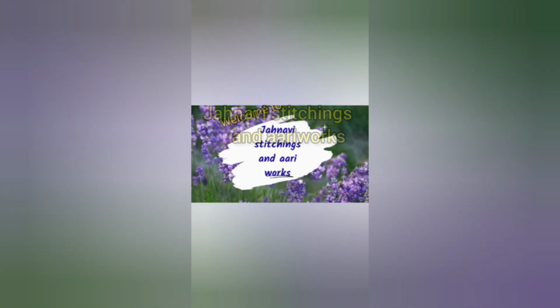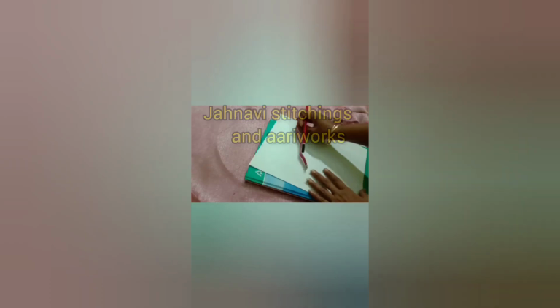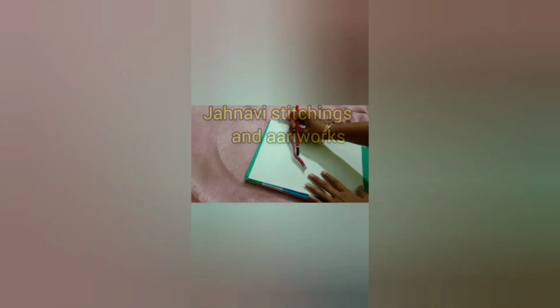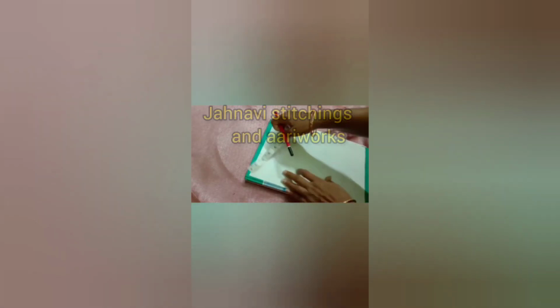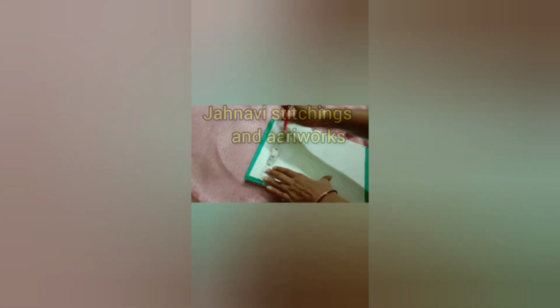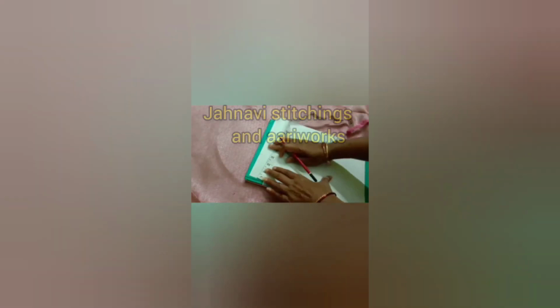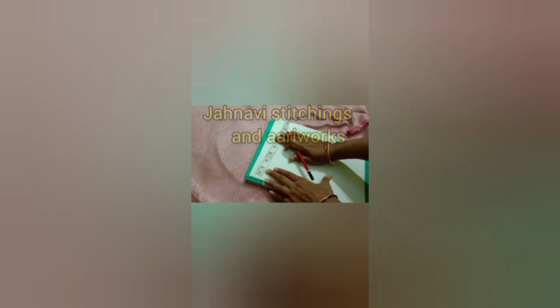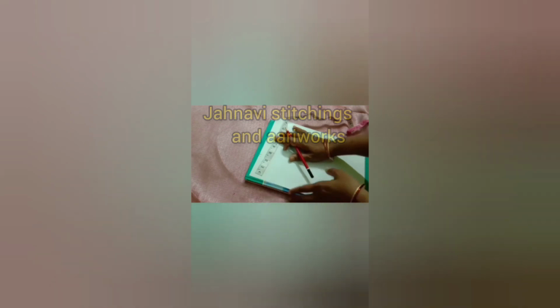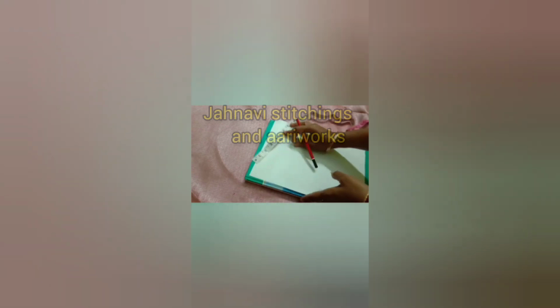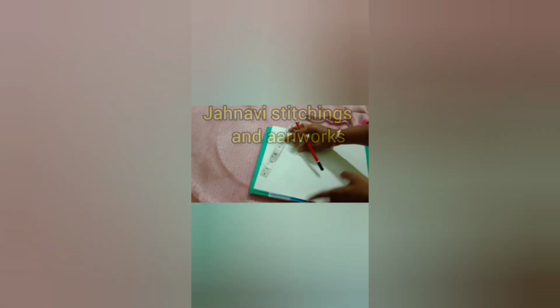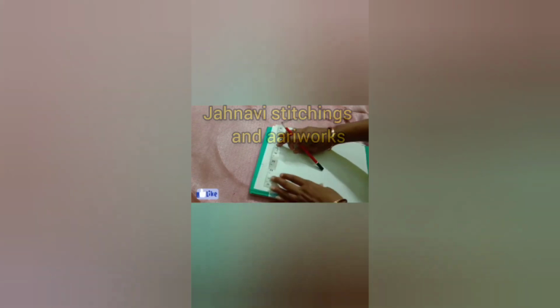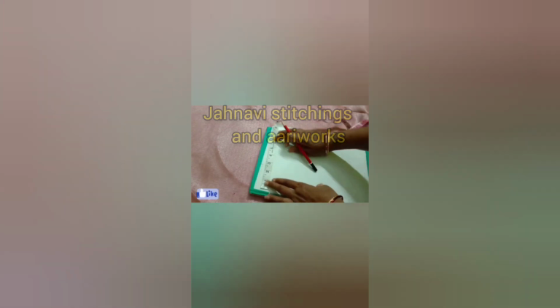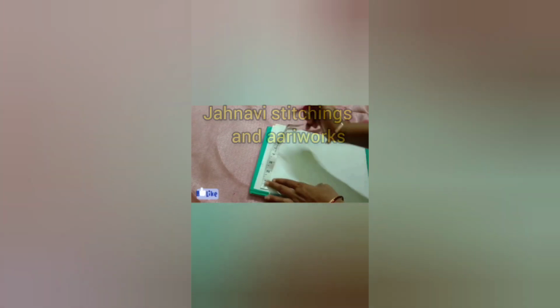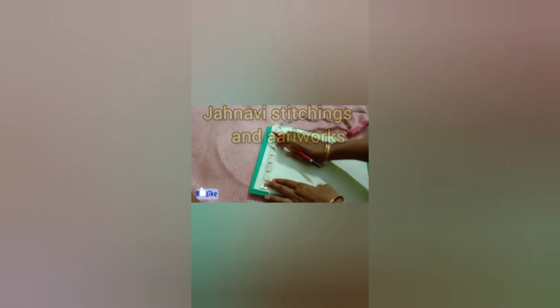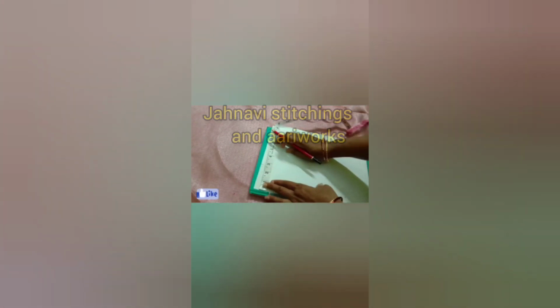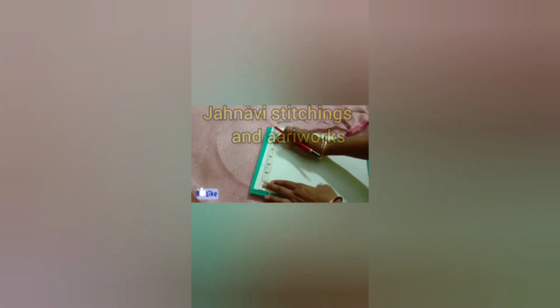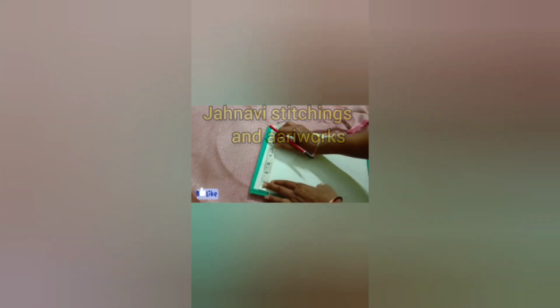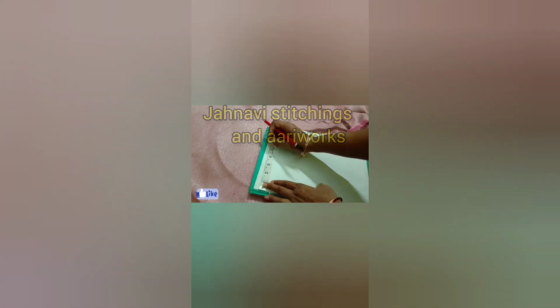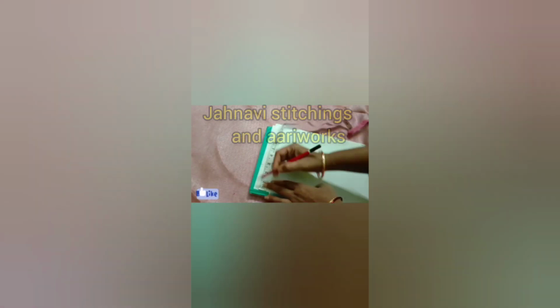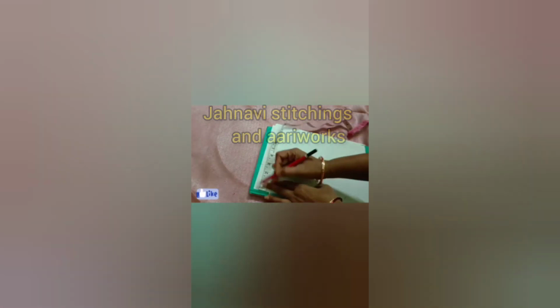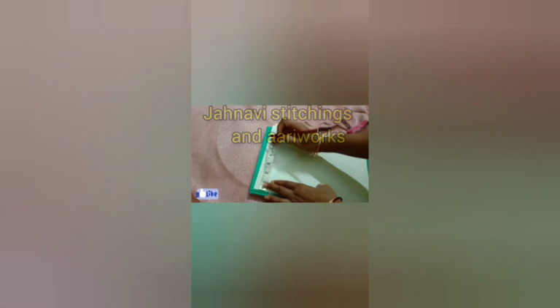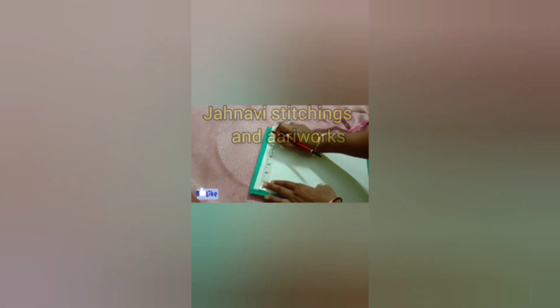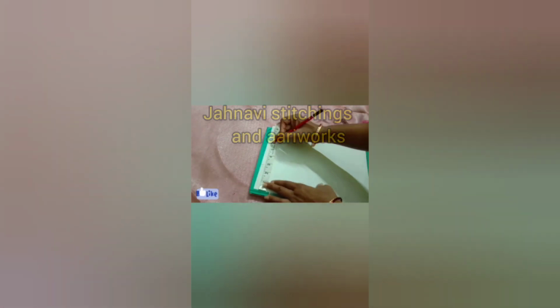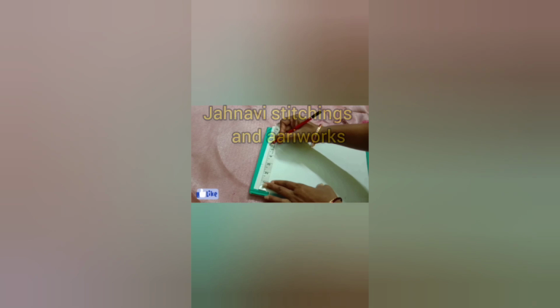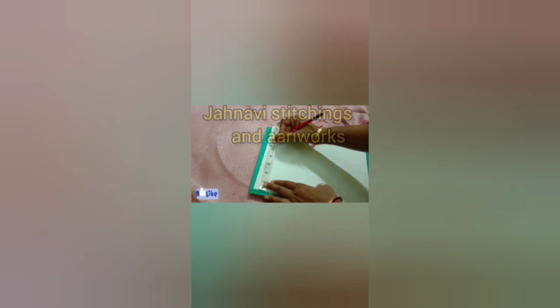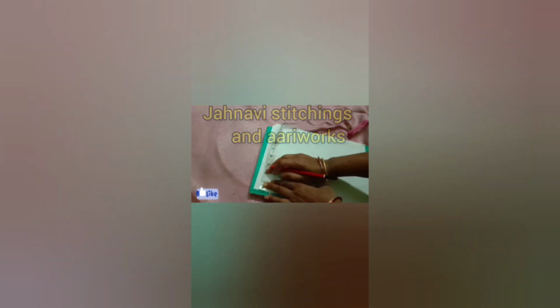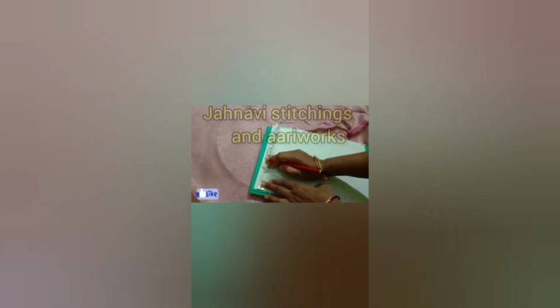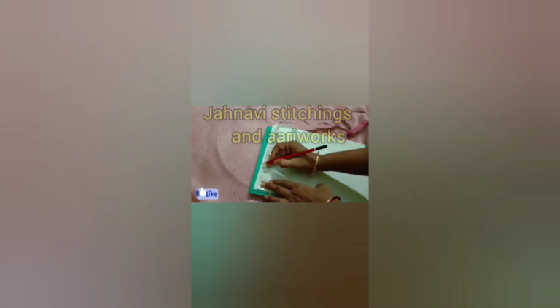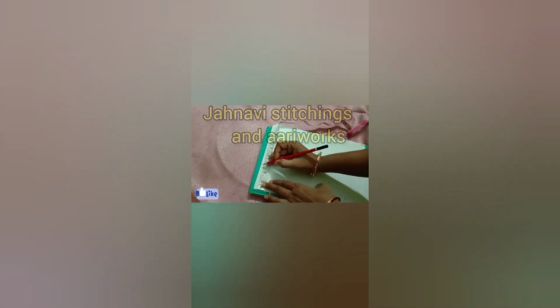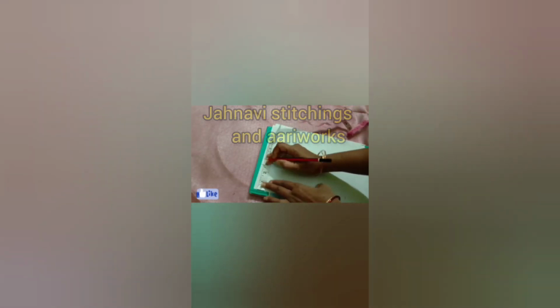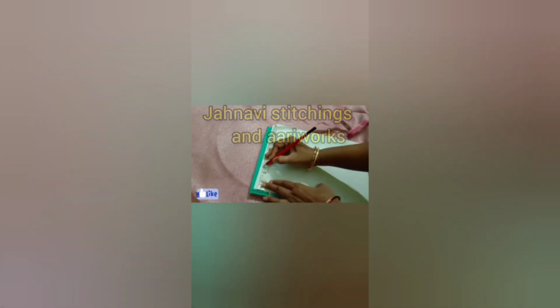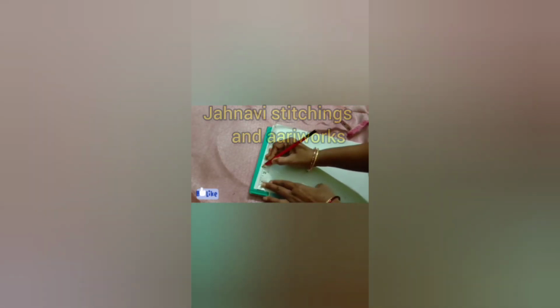Hi friends, welcome back to our channel. I'm going to teach you guys and share my videos. Today I'm going to show my cutwork blouse.